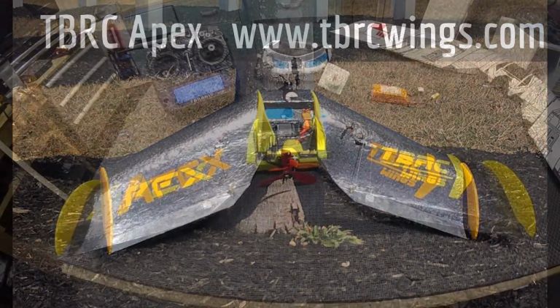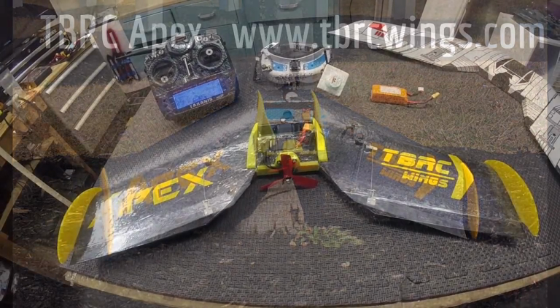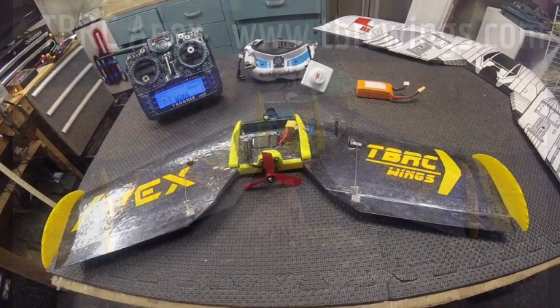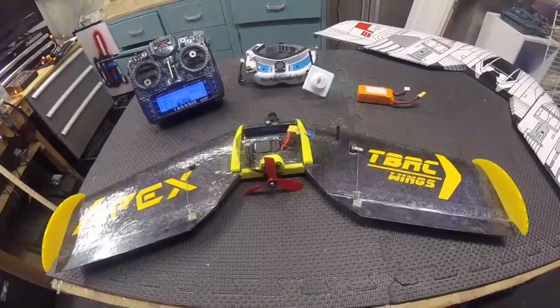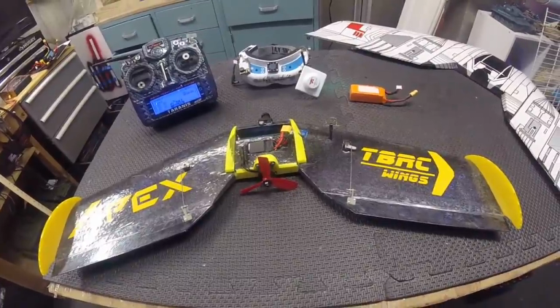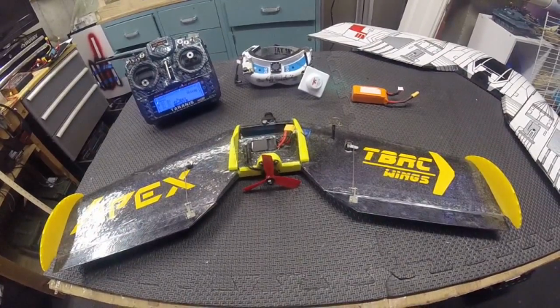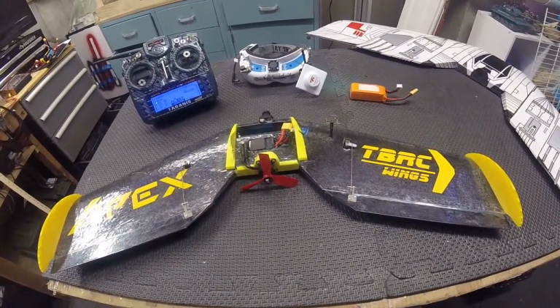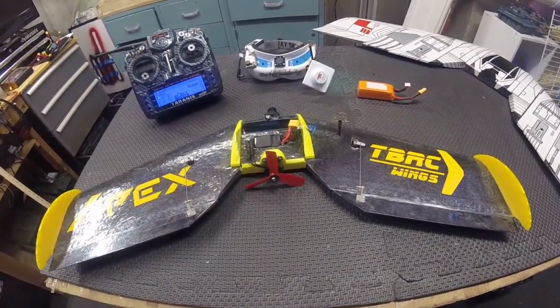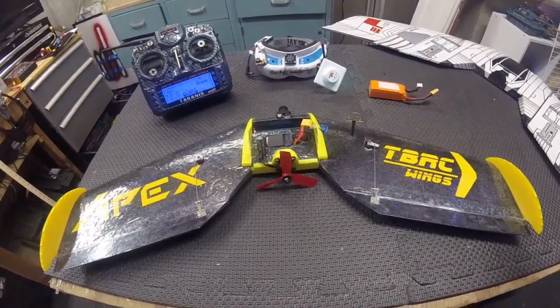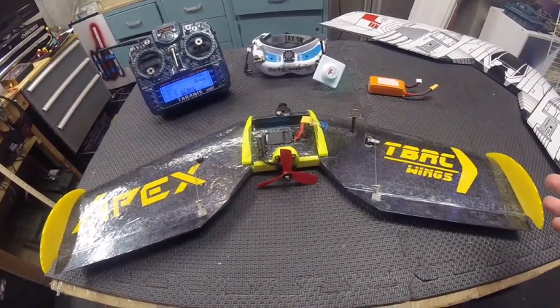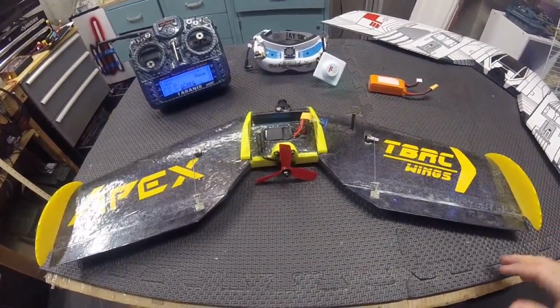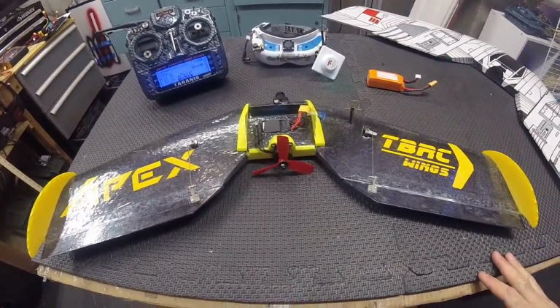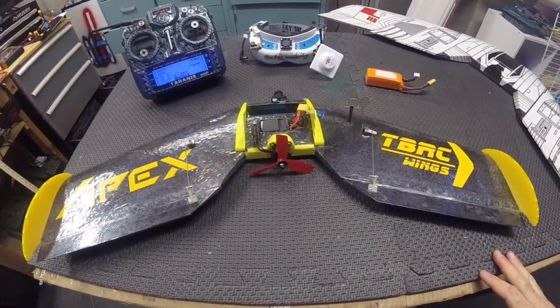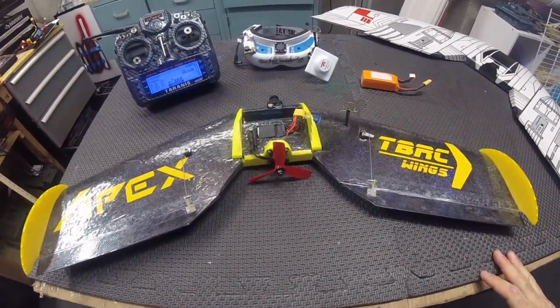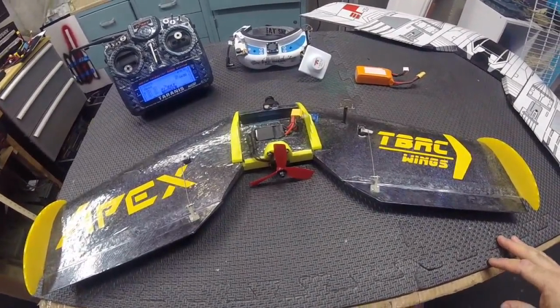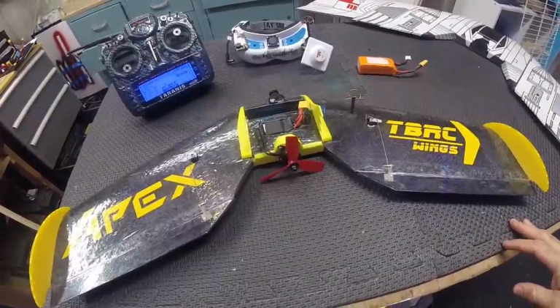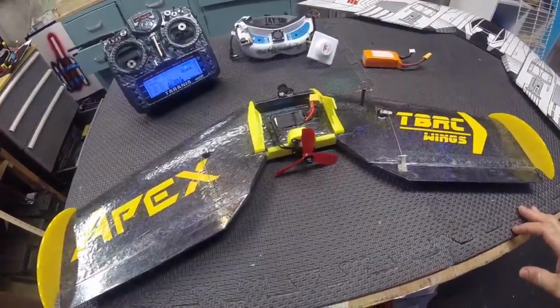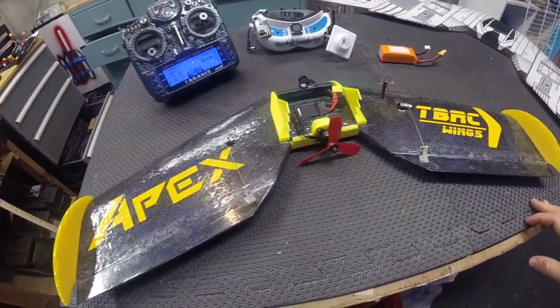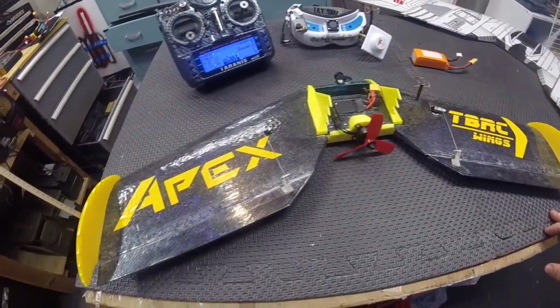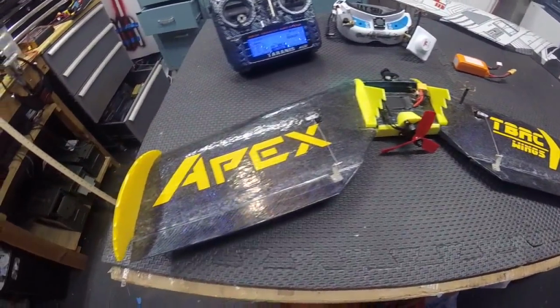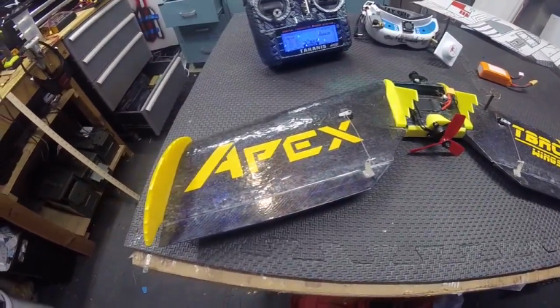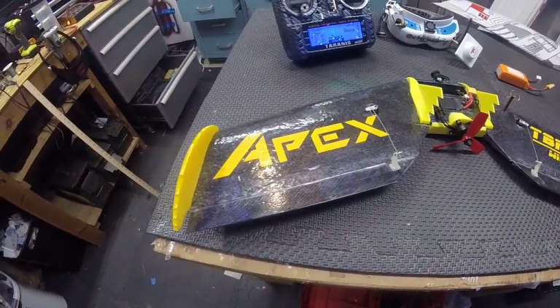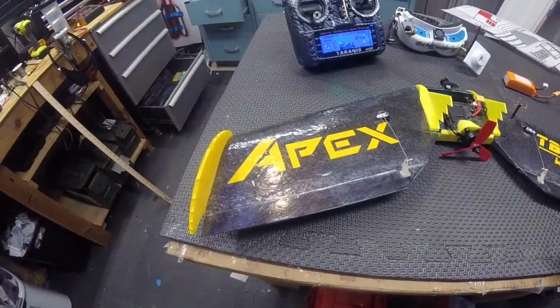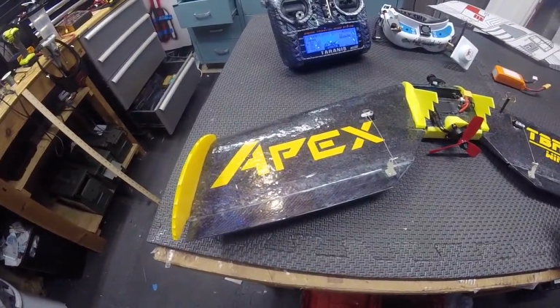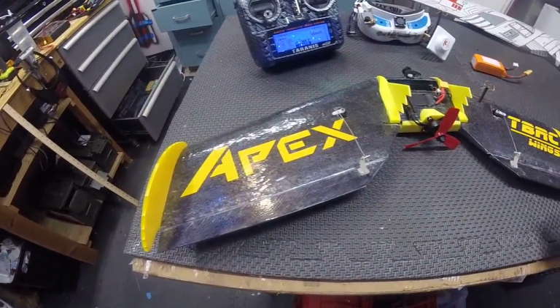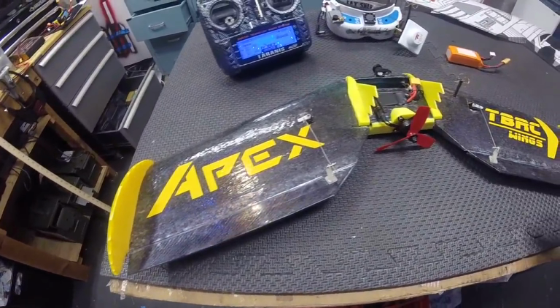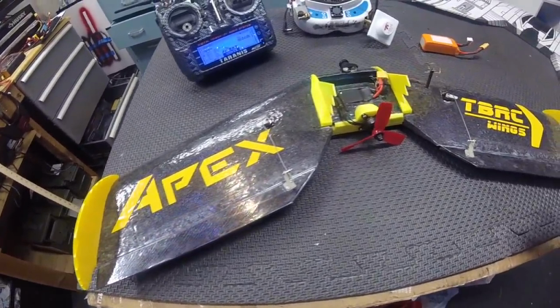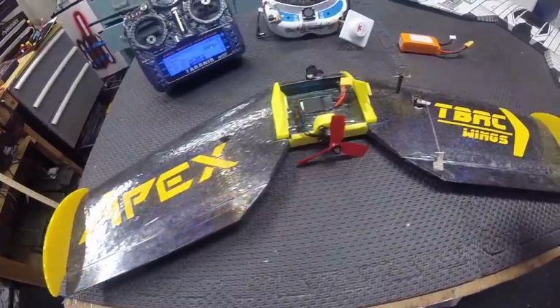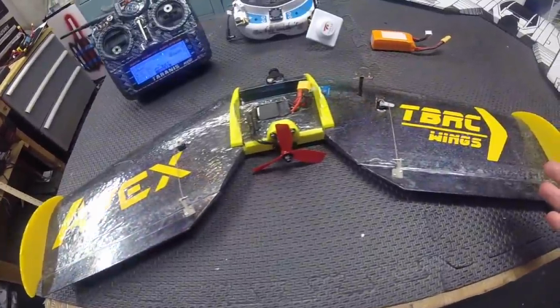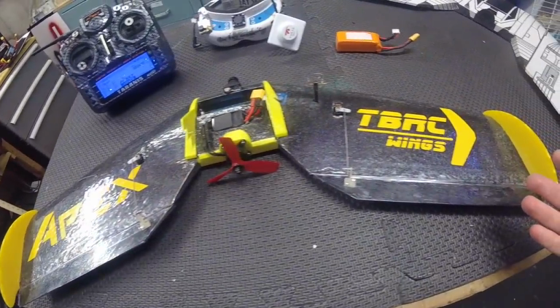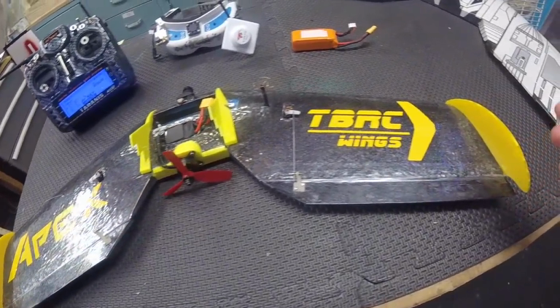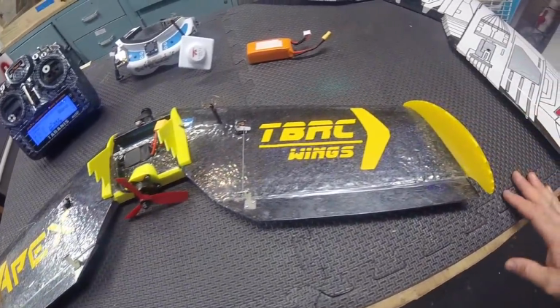Here's the TBRC Apex, a great new little wing from TBRC. I mained it today, flew it six times, had a blast, so I thought I'd cover my setup with you.